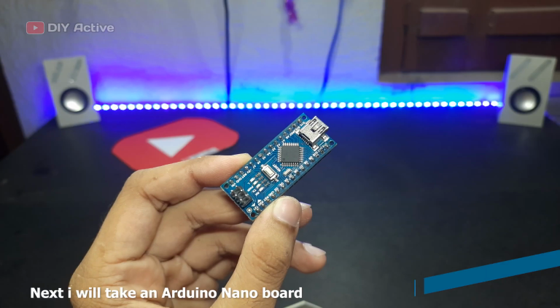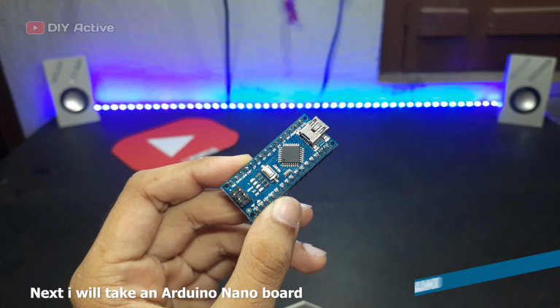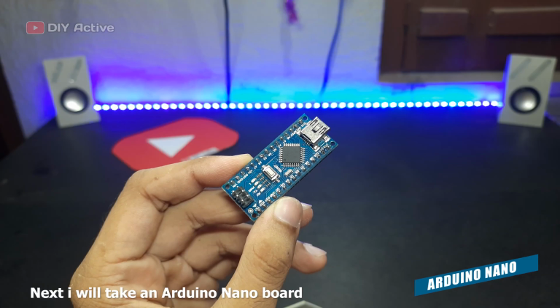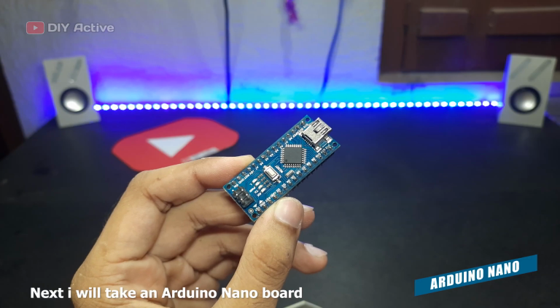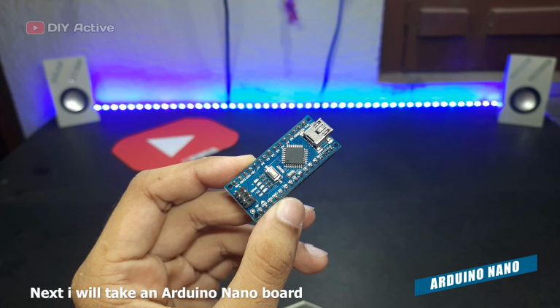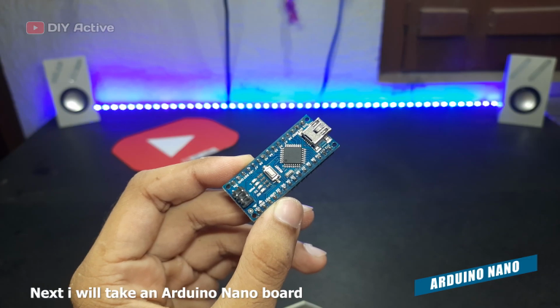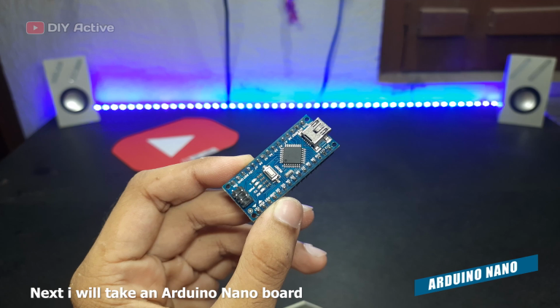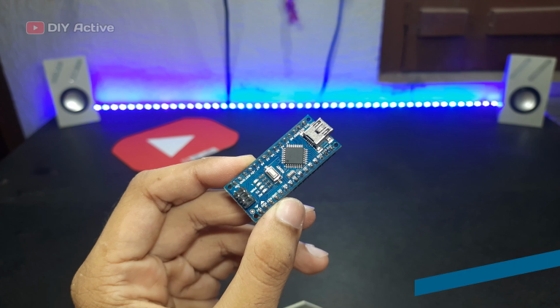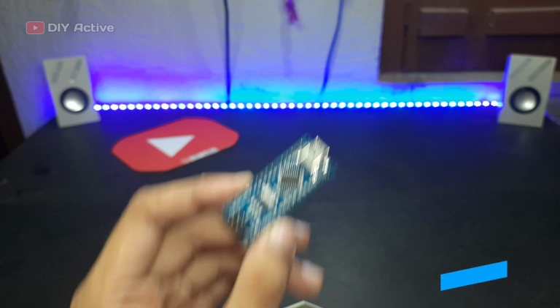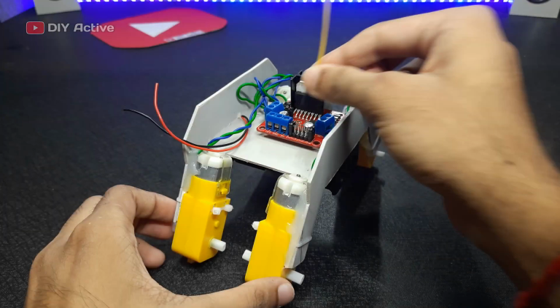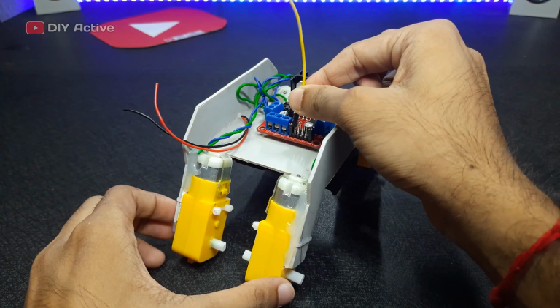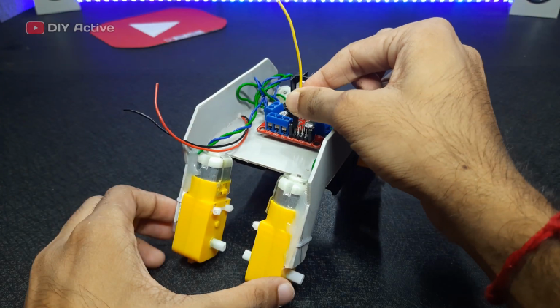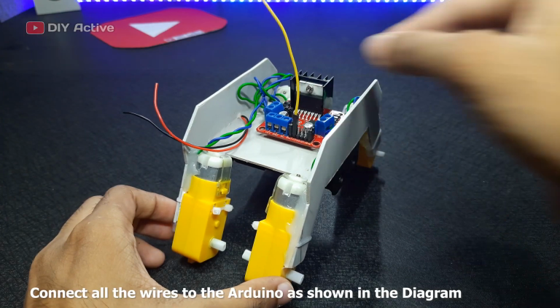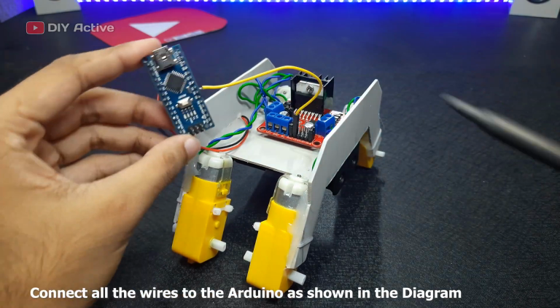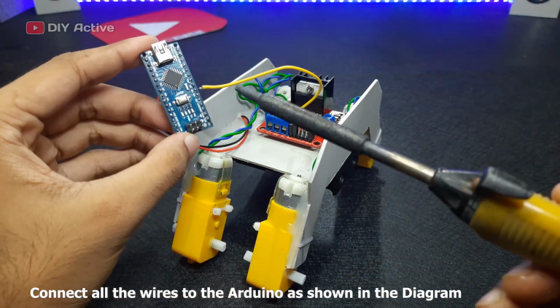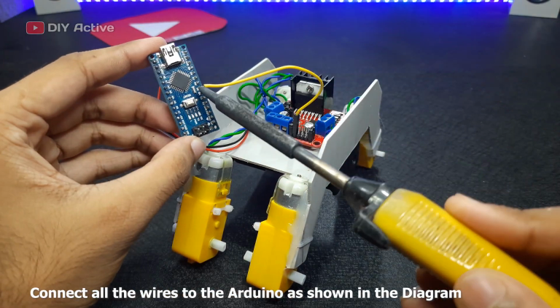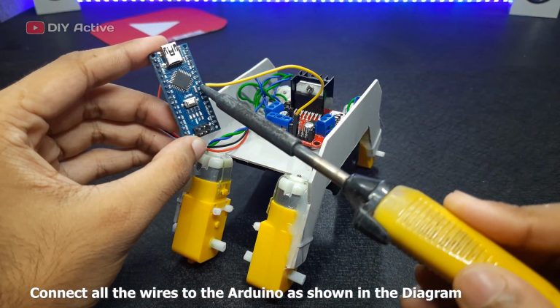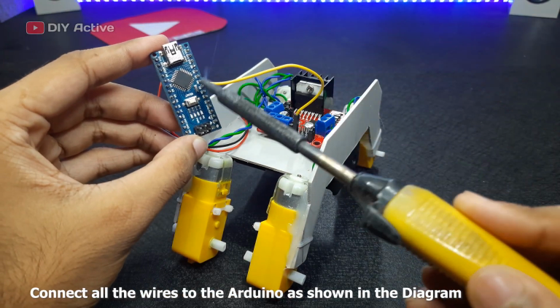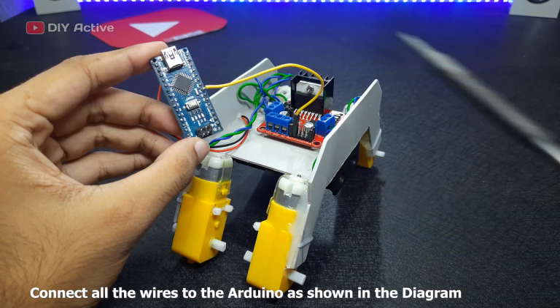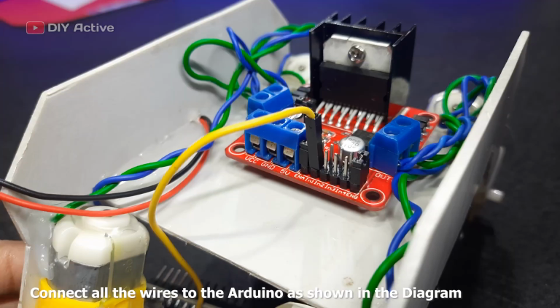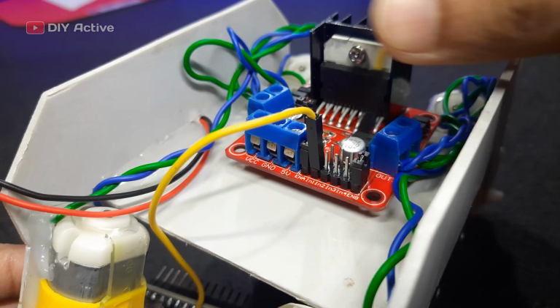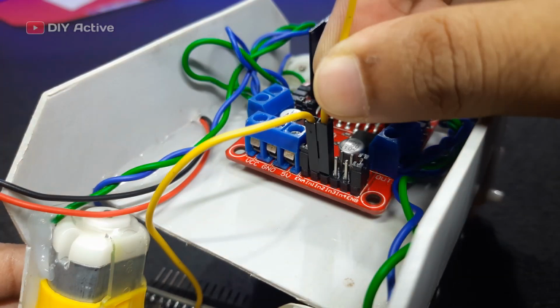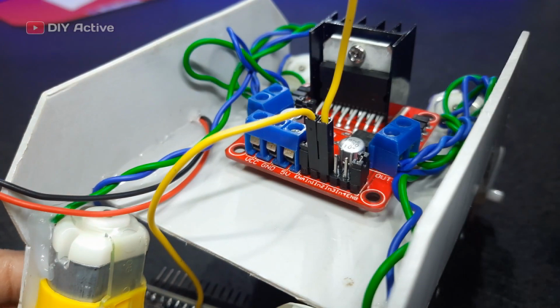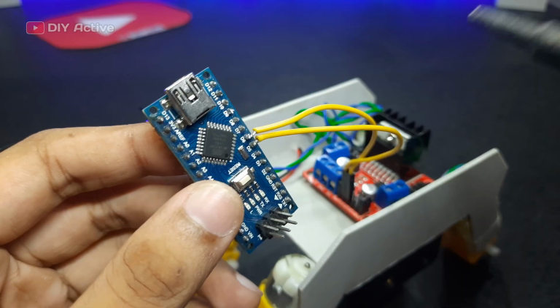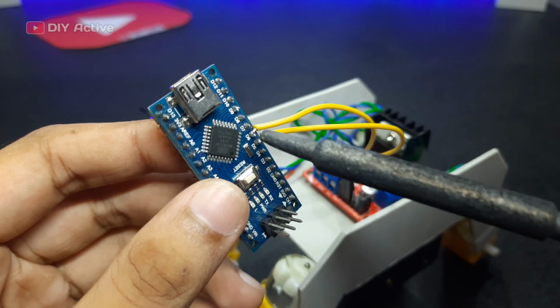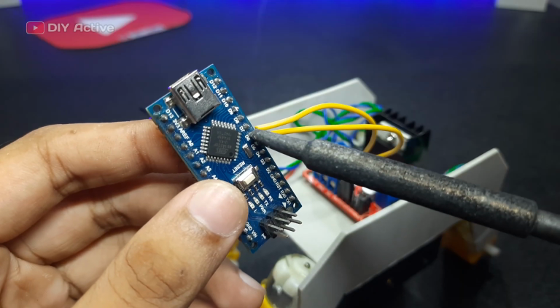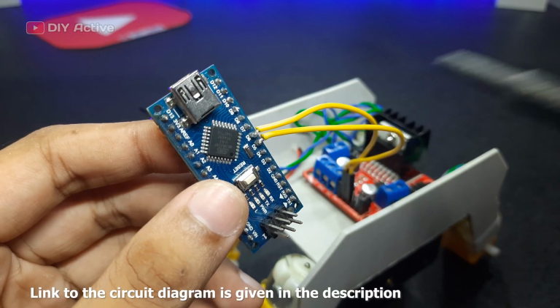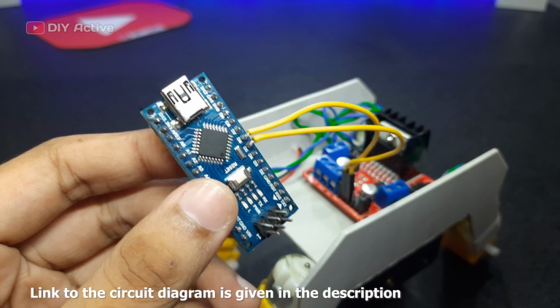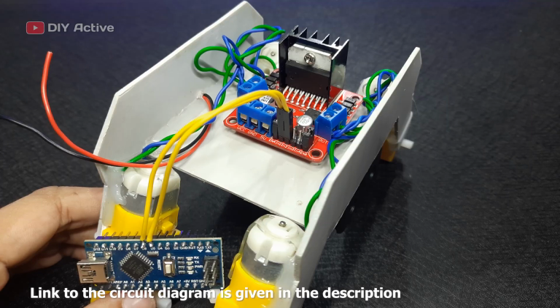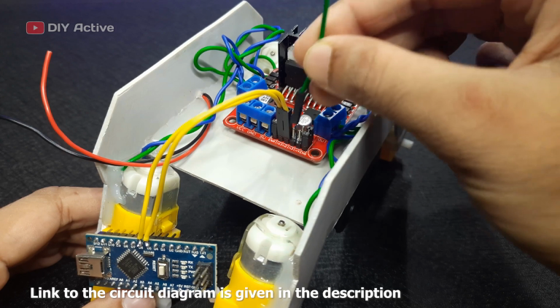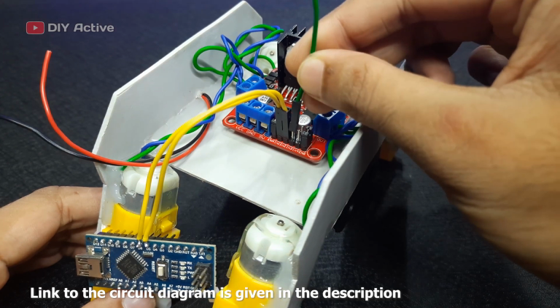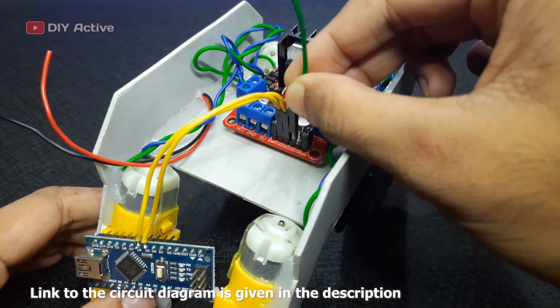Next, I will take an Arduino Nano board. Connect all the wires to the Arduino as shown in the diagram. A link to the circuit diagram is given in the description.